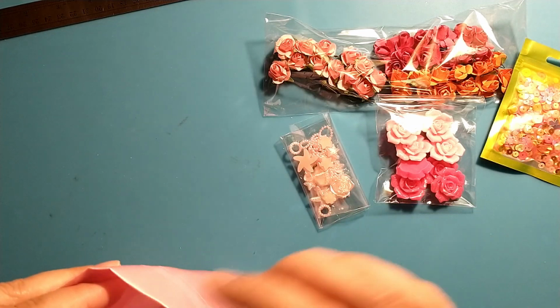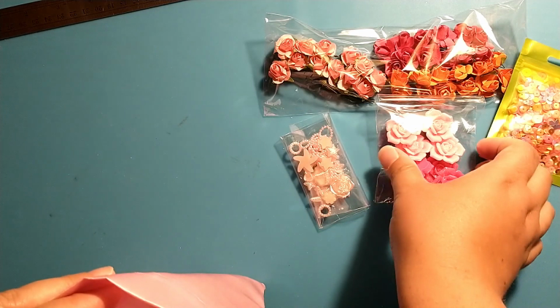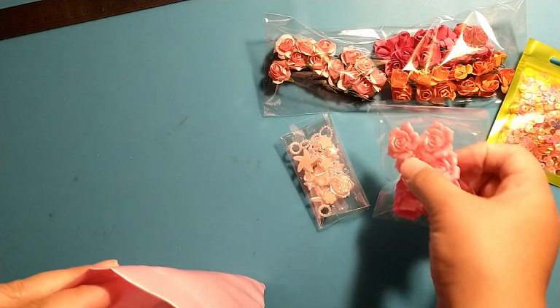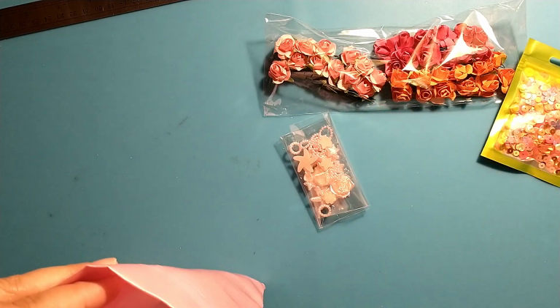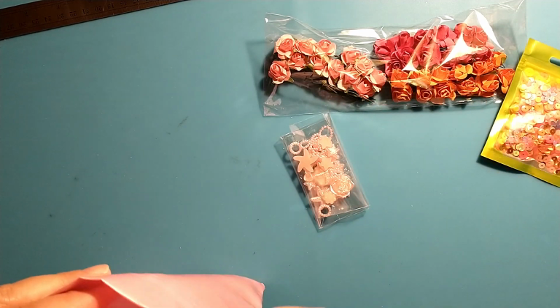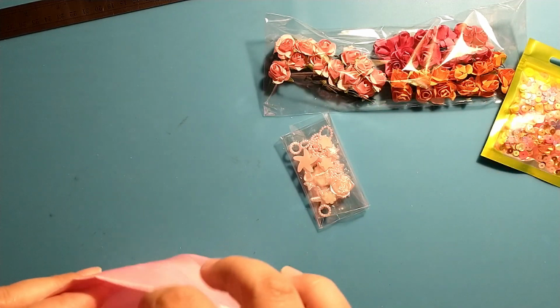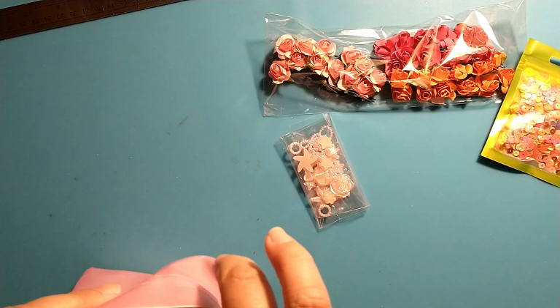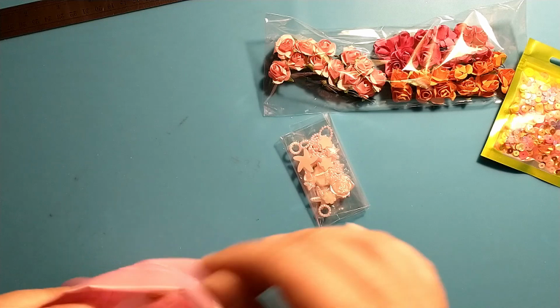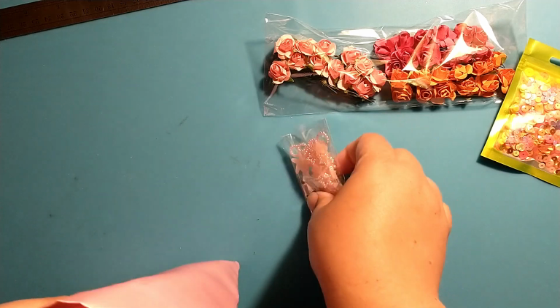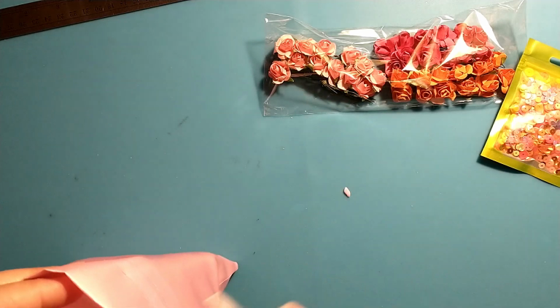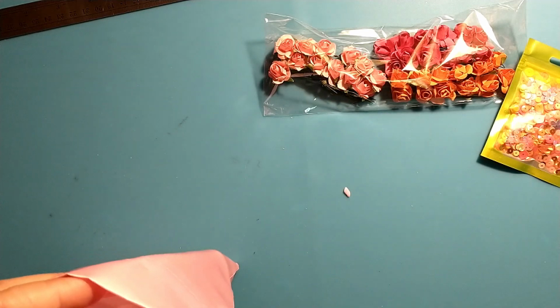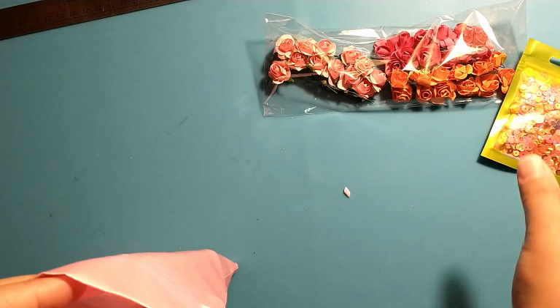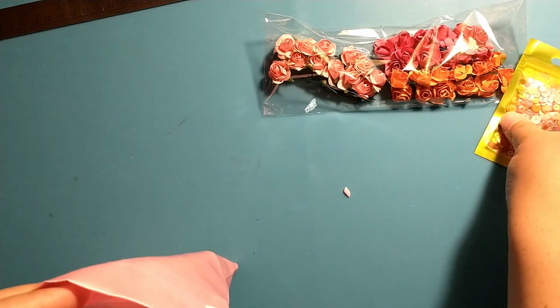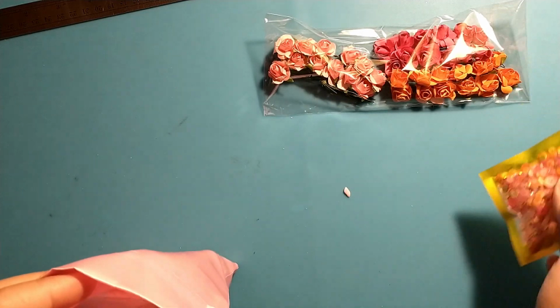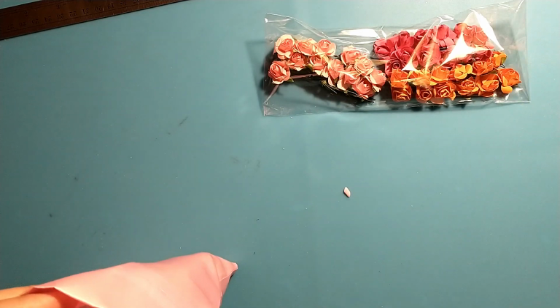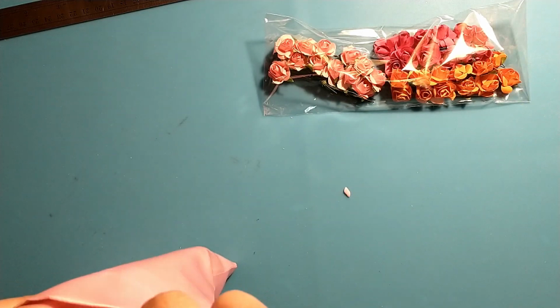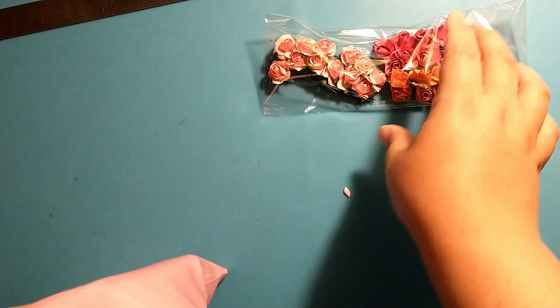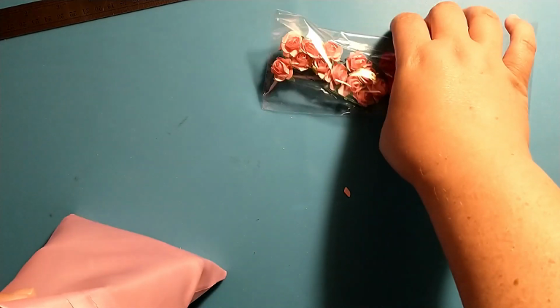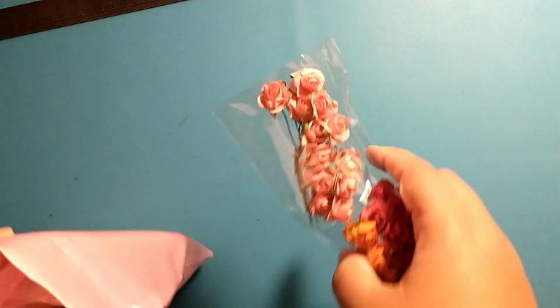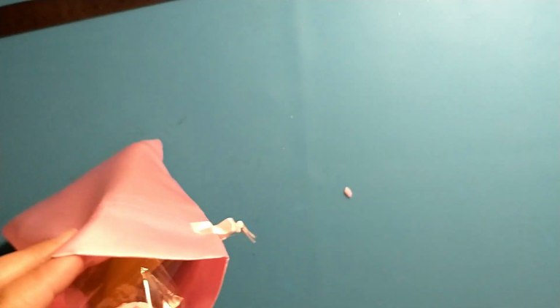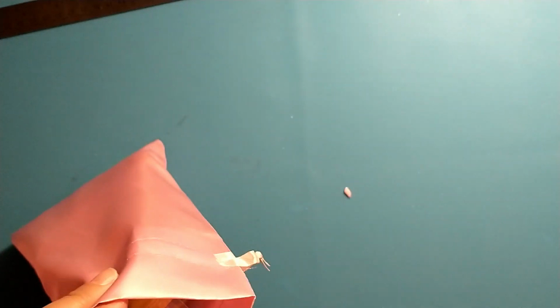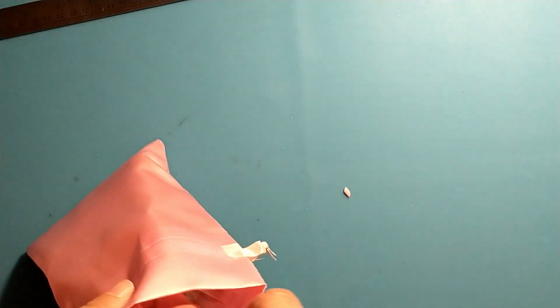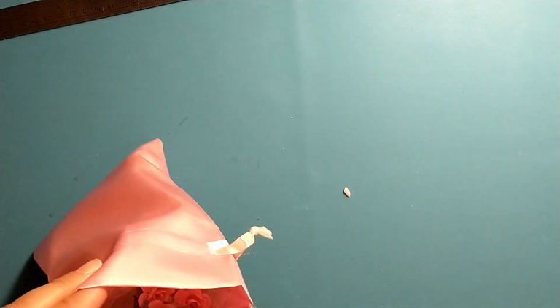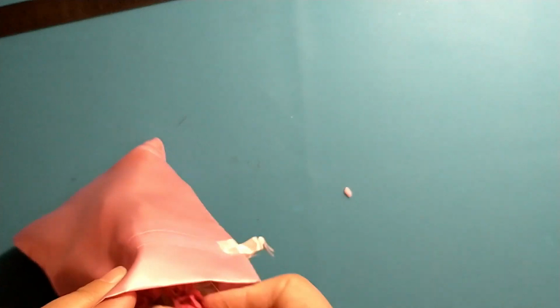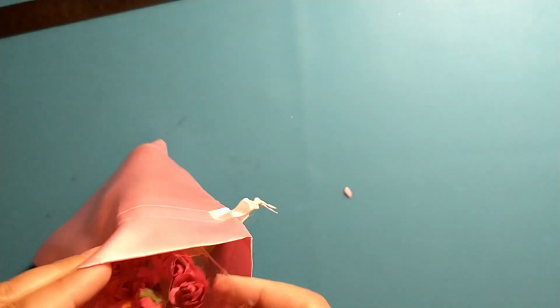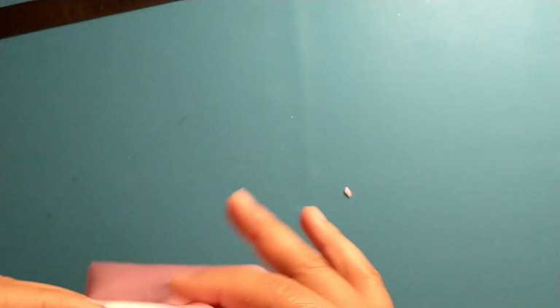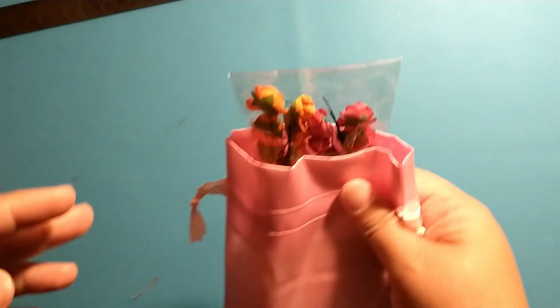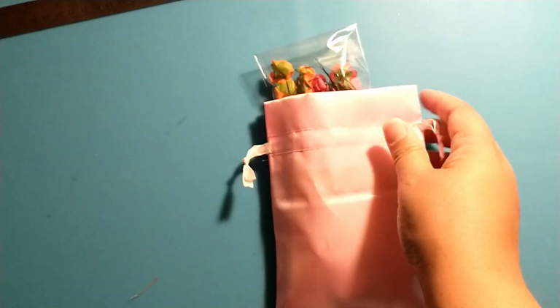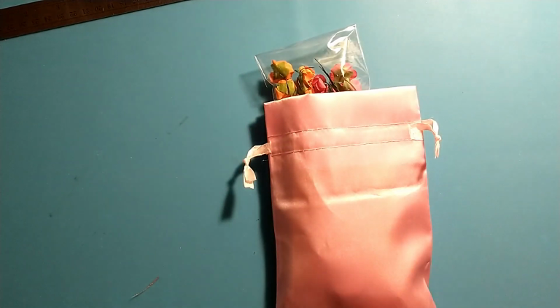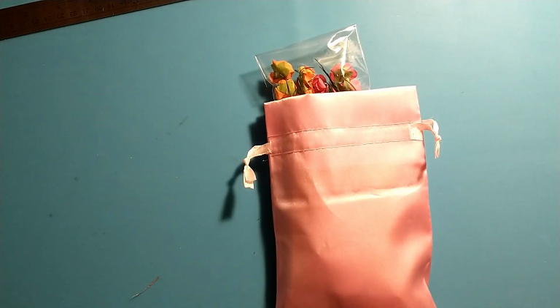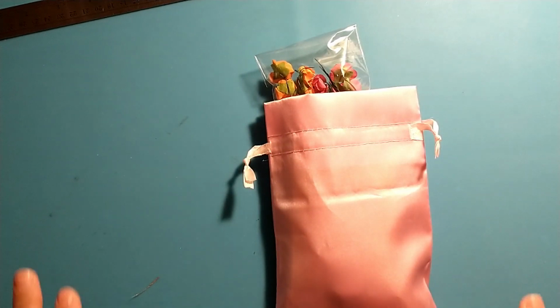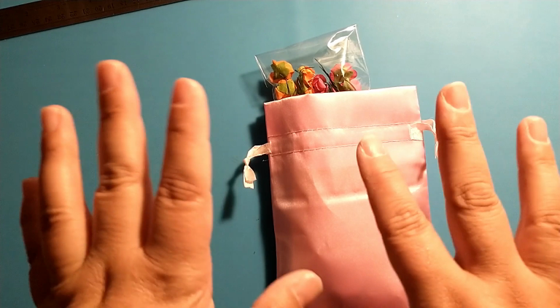Thanks for stopping by and taking a look at what was in this October kit. I hope you all have a great day, bye!